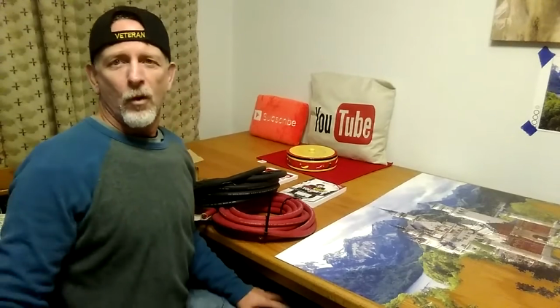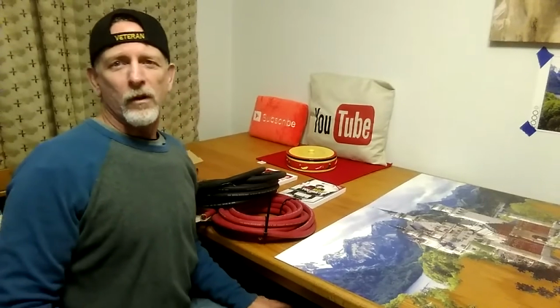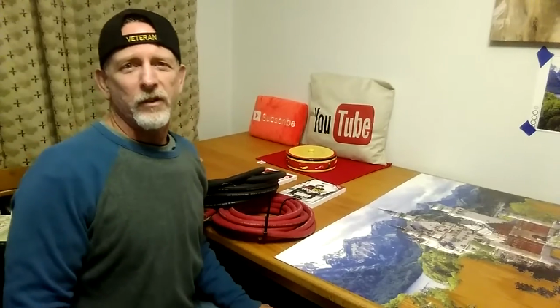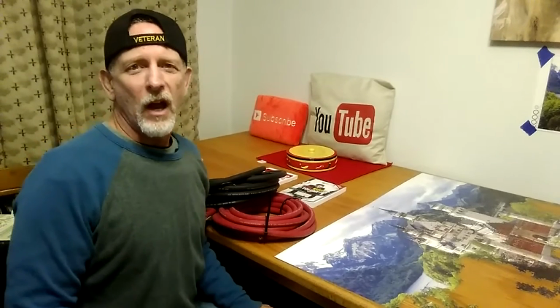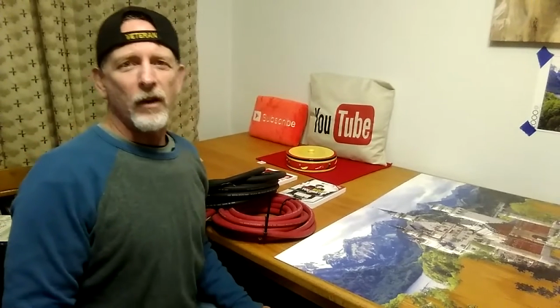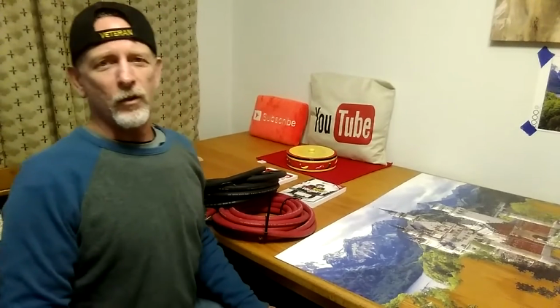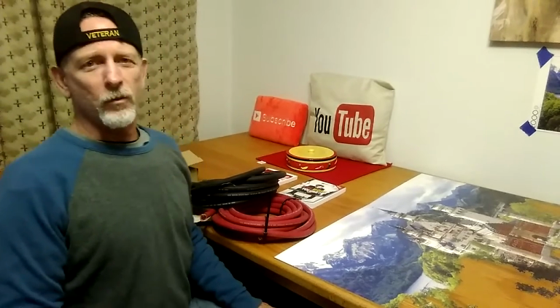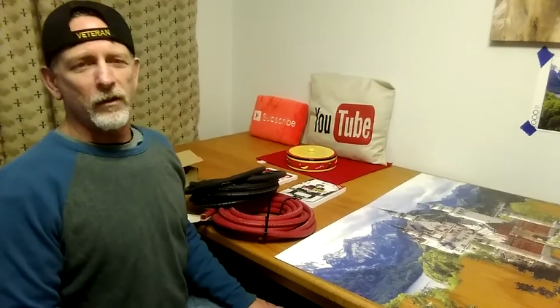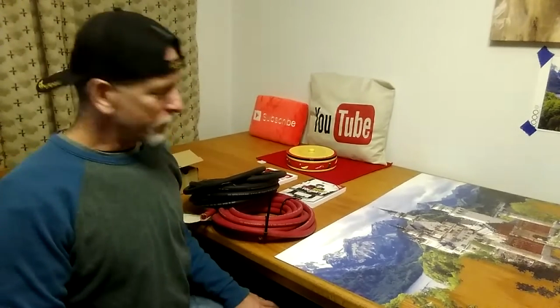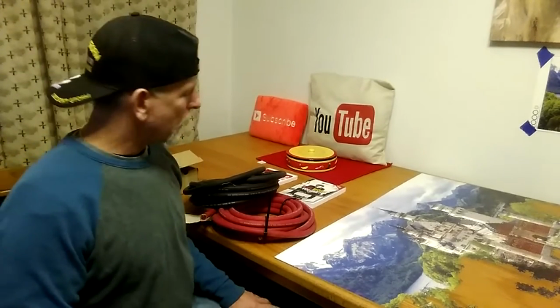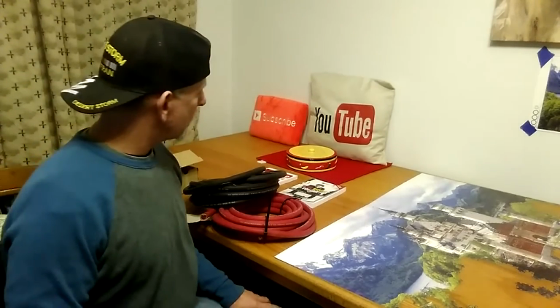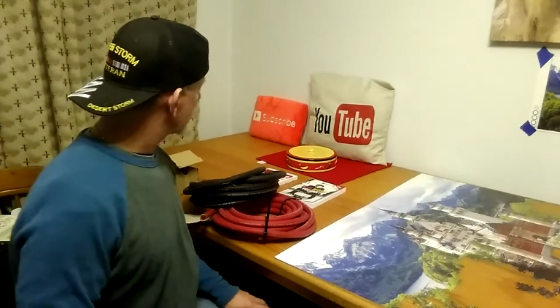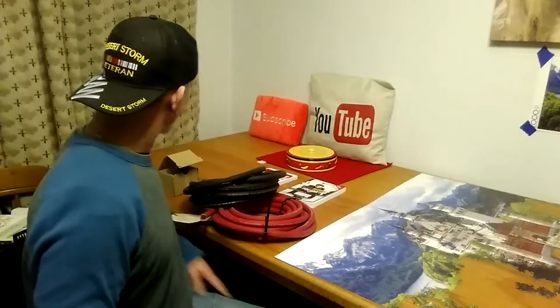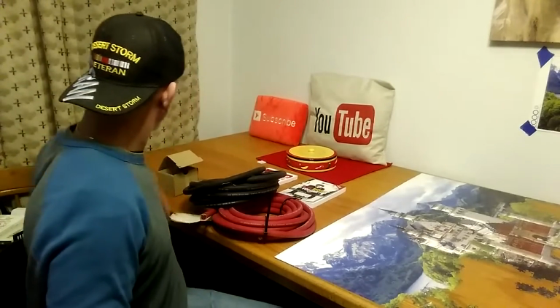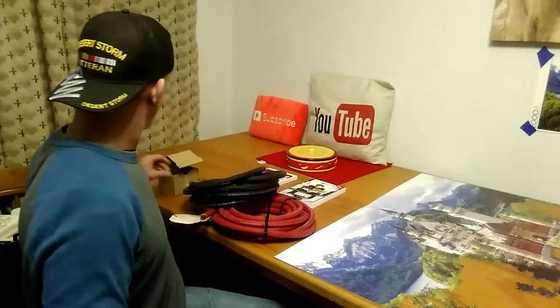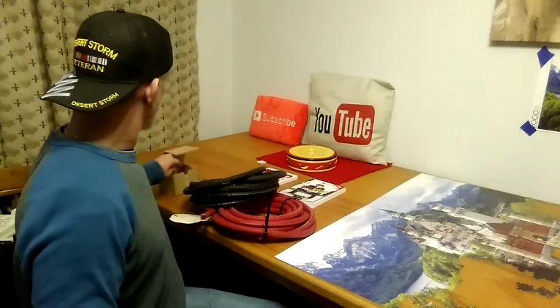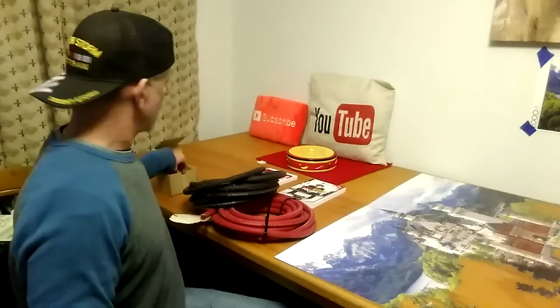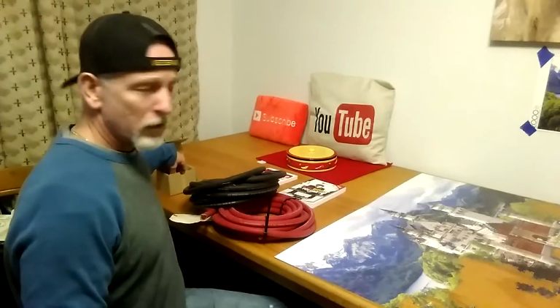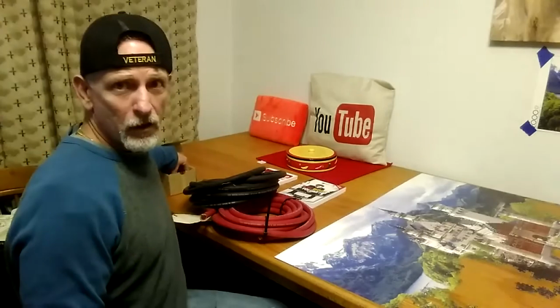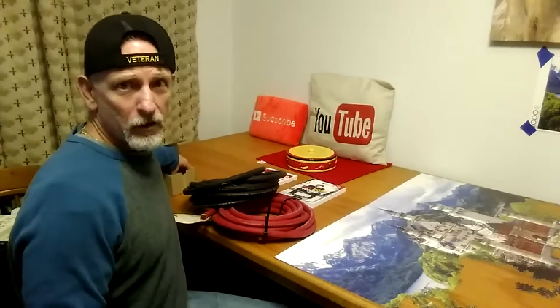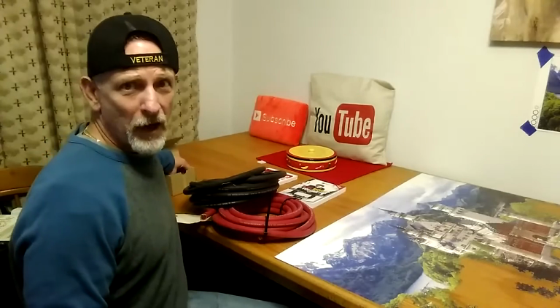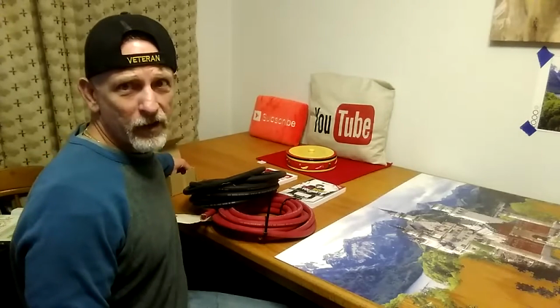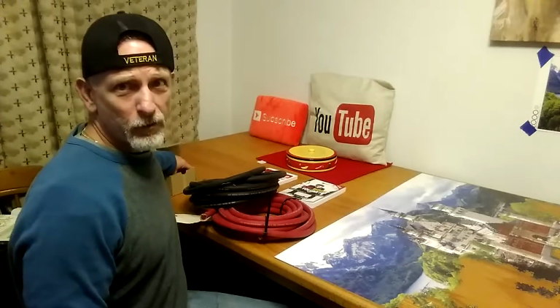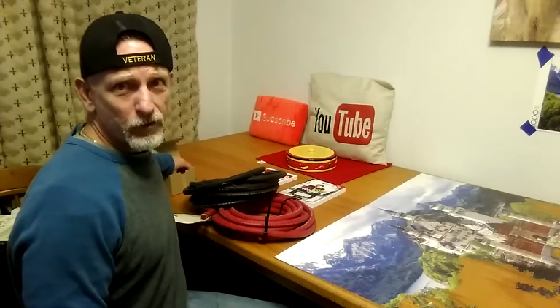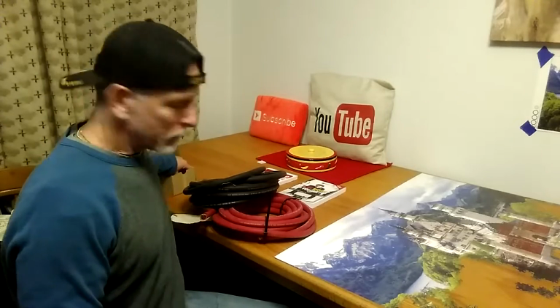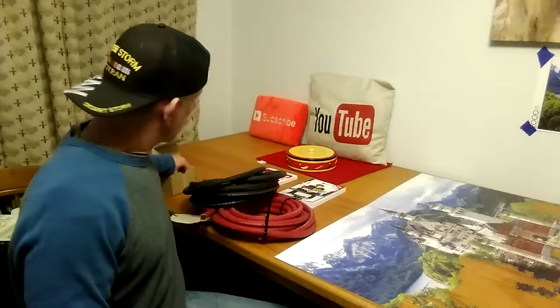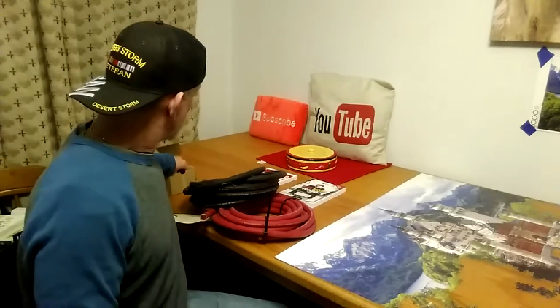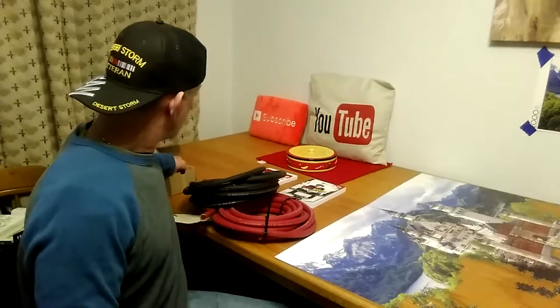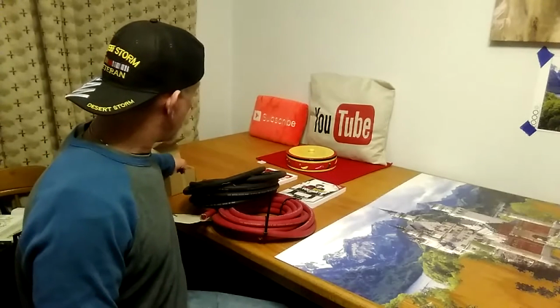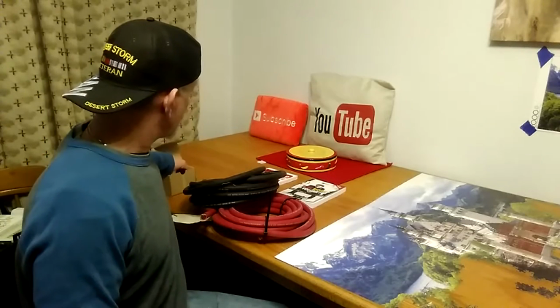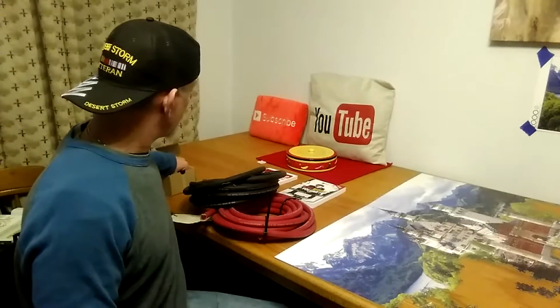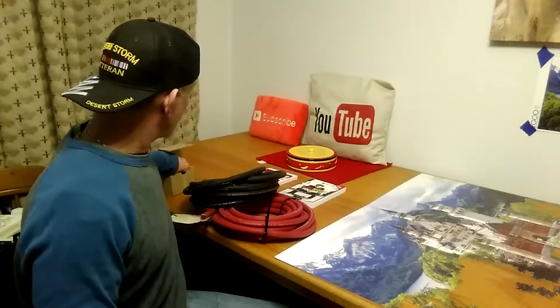Welcome to DIY Solar and Wind. Today I want to discuss the battery cables for your off-grid system.